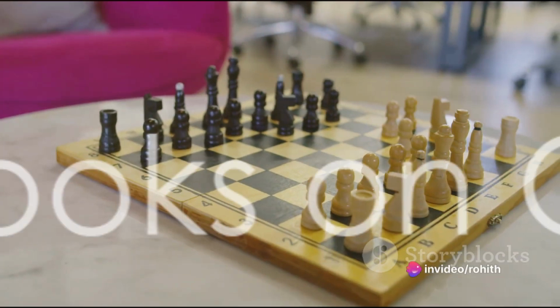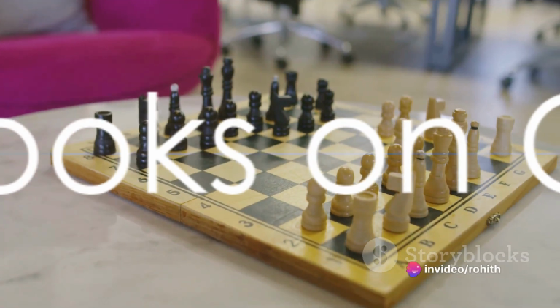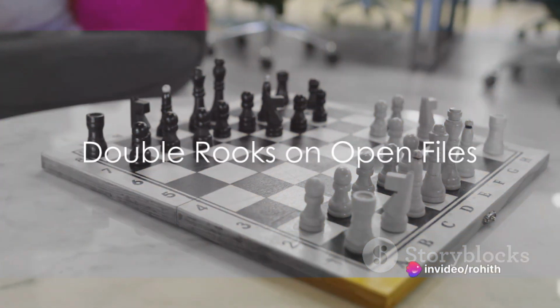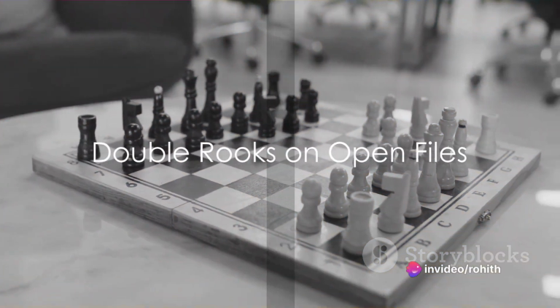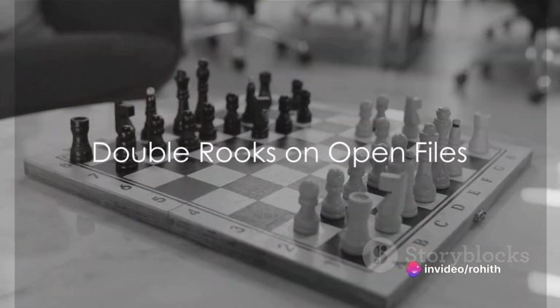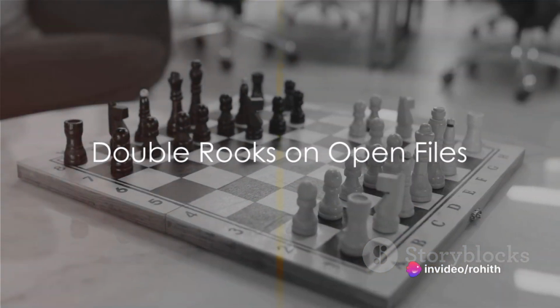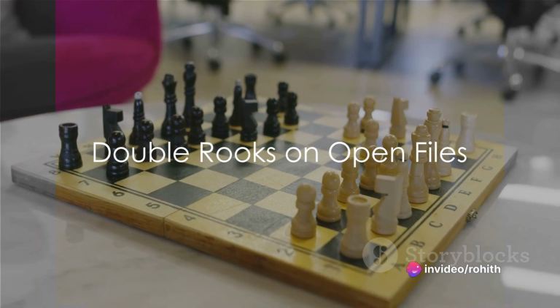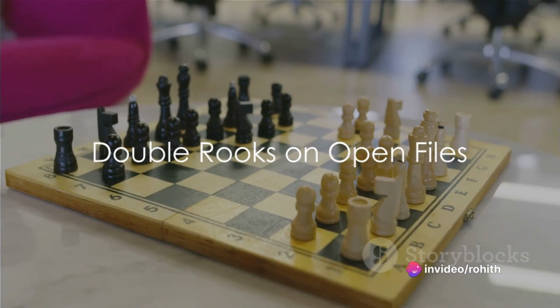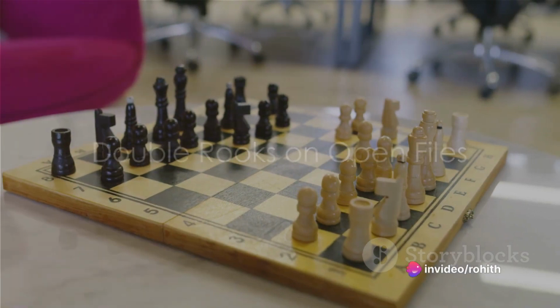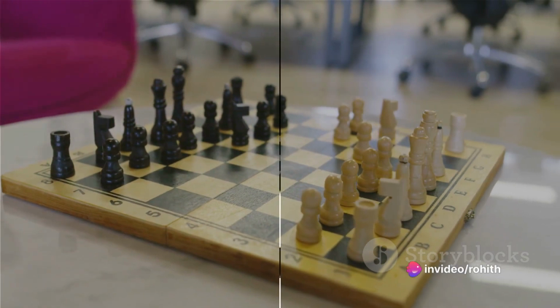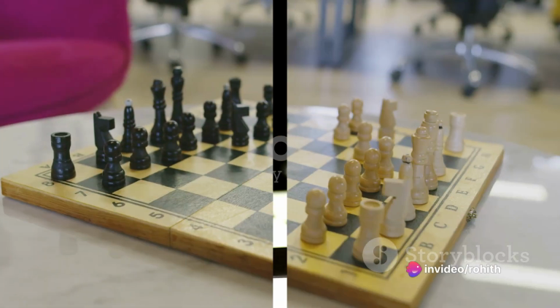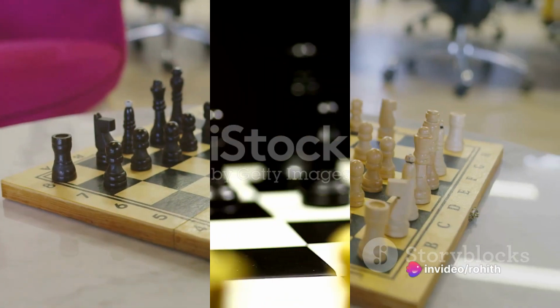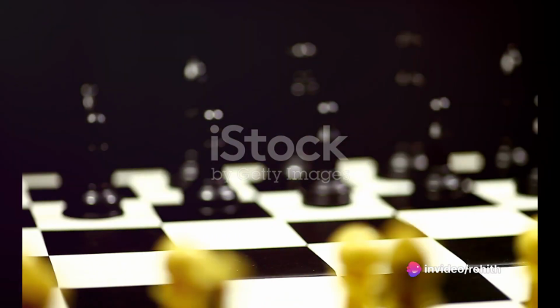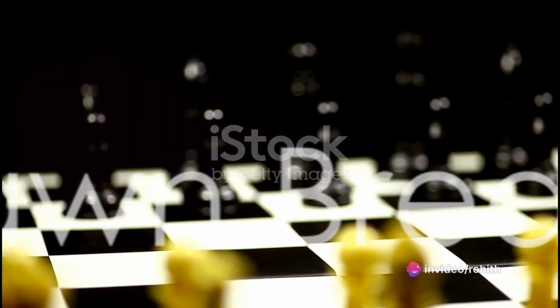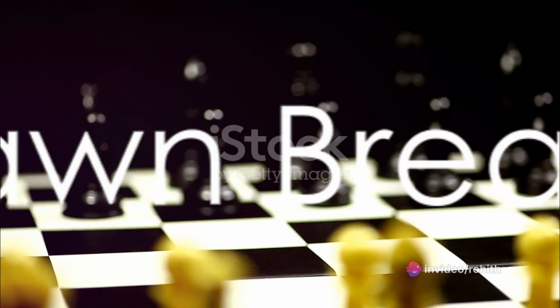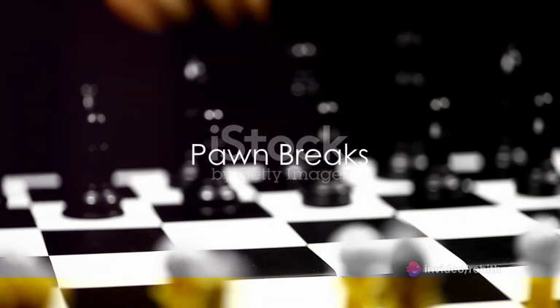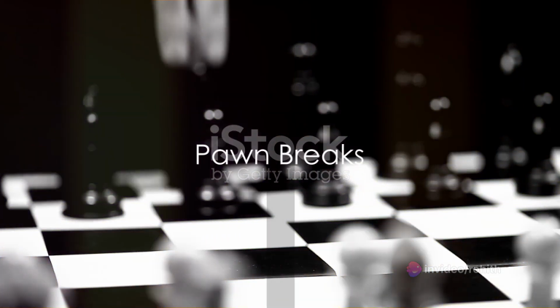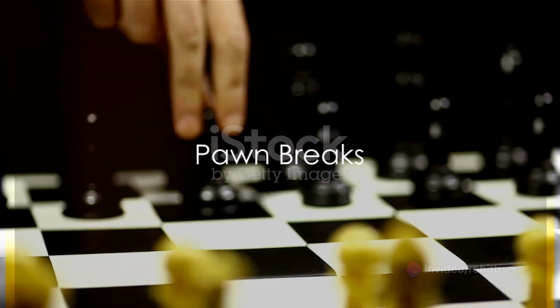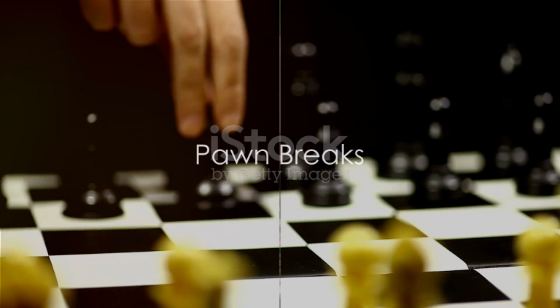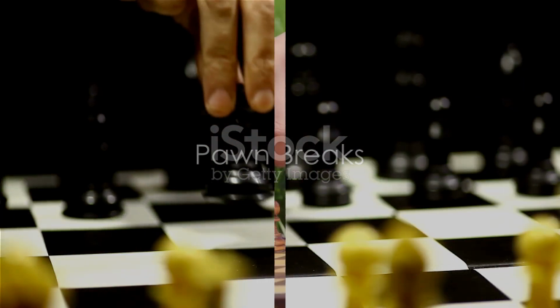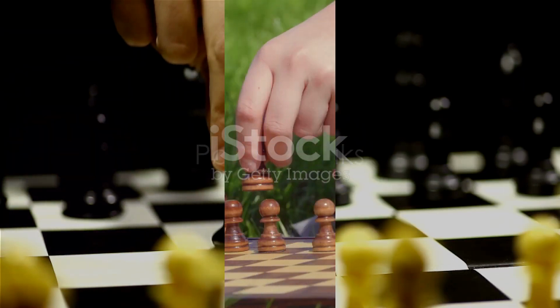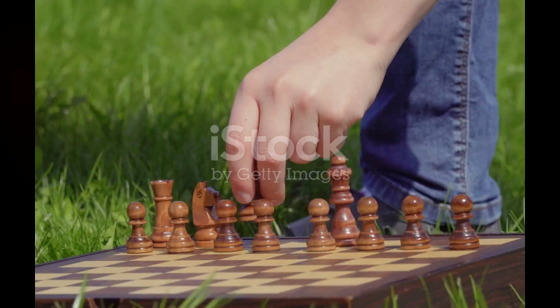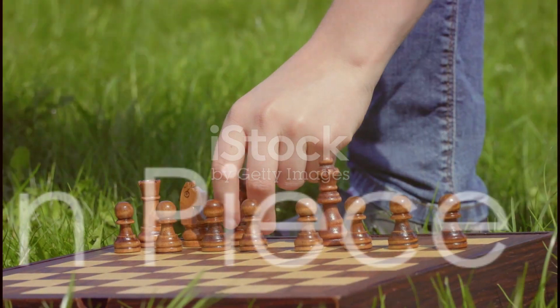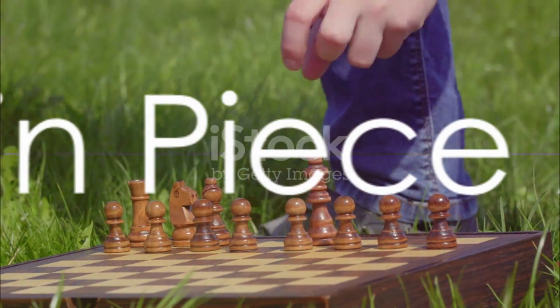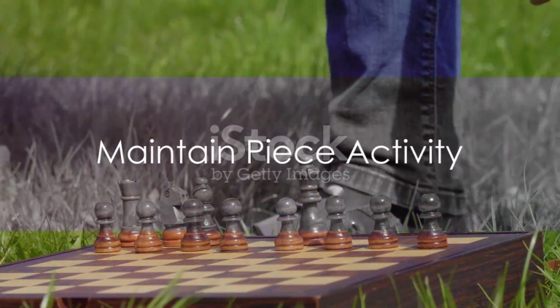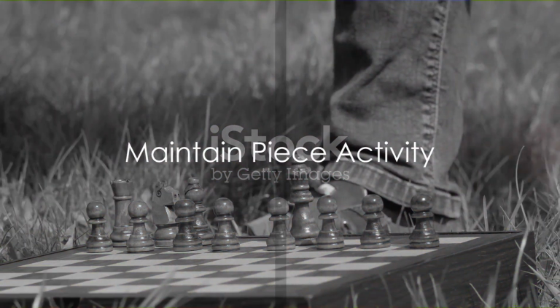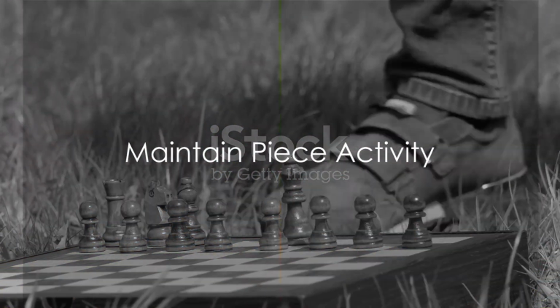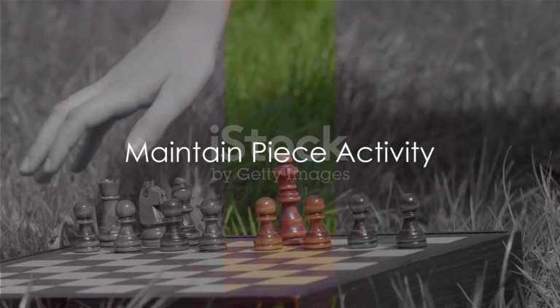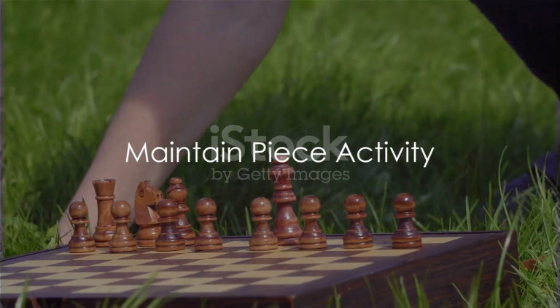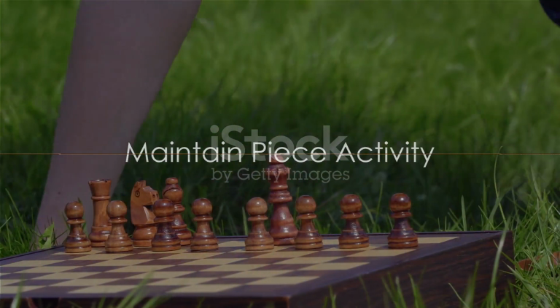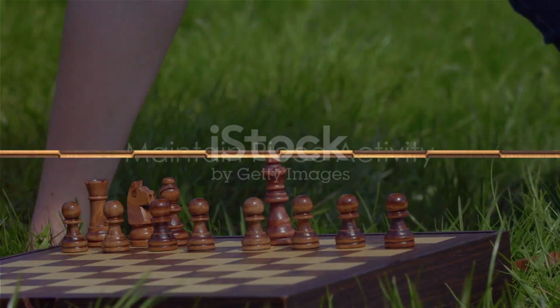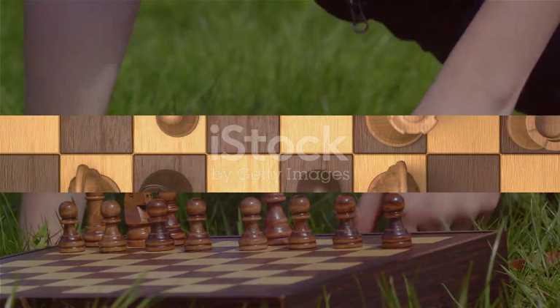Double rooks on open files by placing both rooks there for increased power. Look for pawn breaks to open up positions. Maintain piece activity — keep your pieces active and avoid passivity.